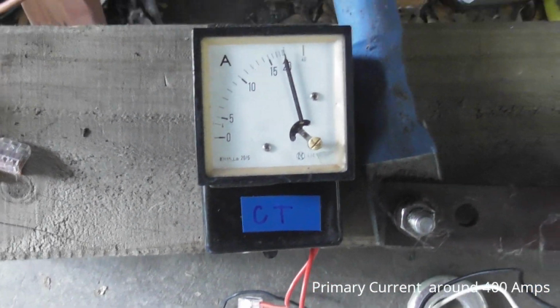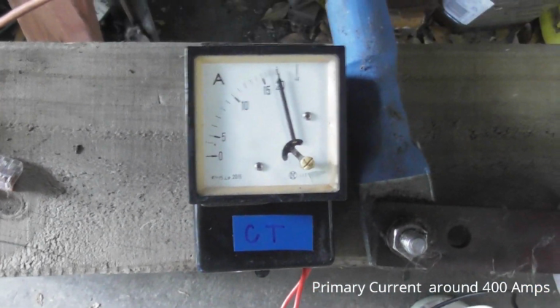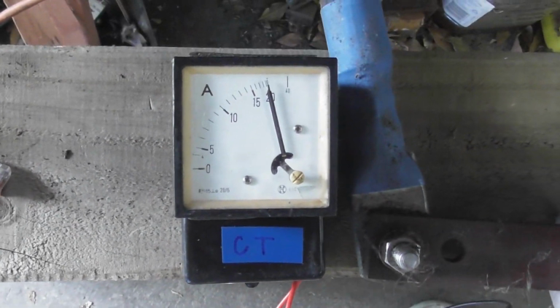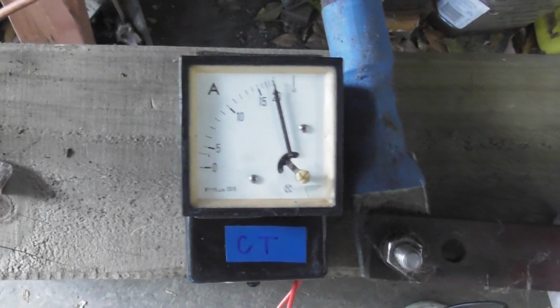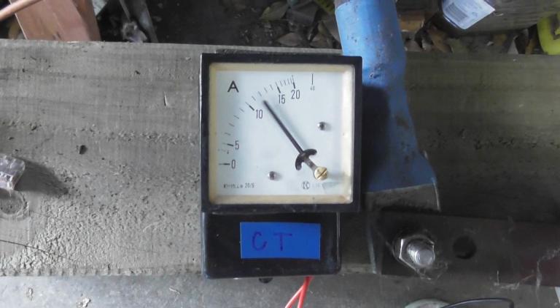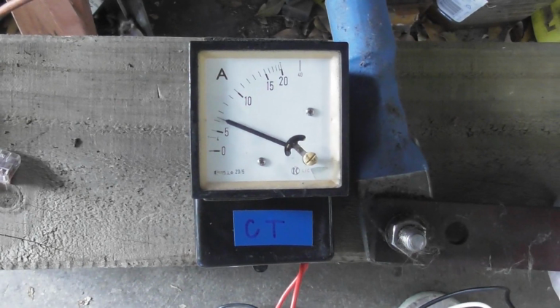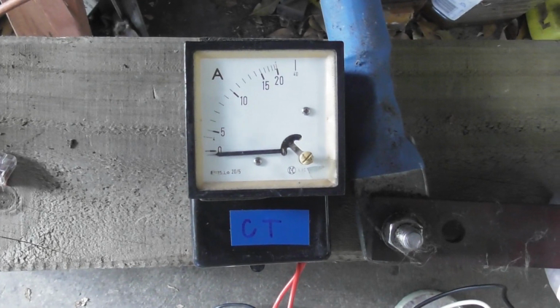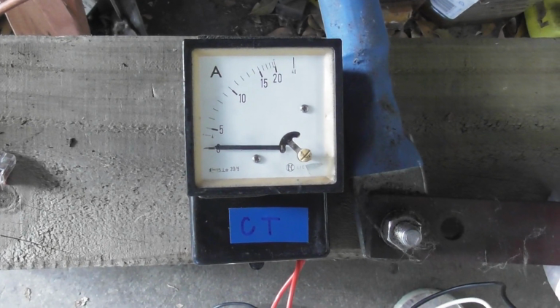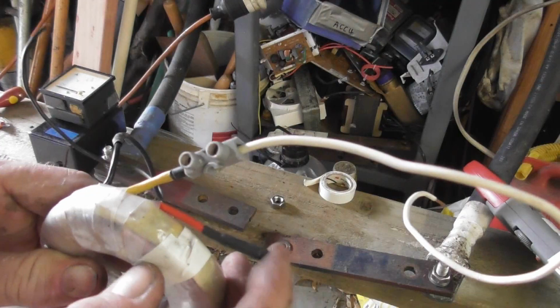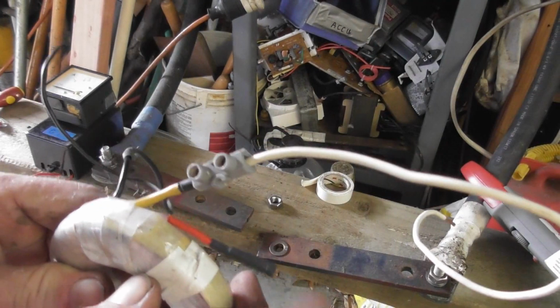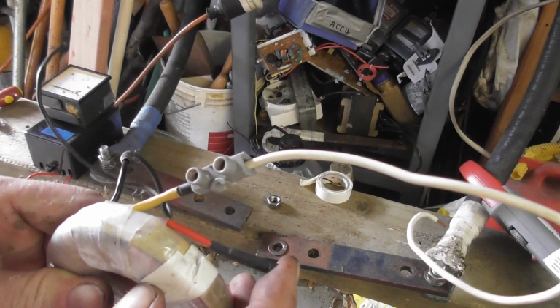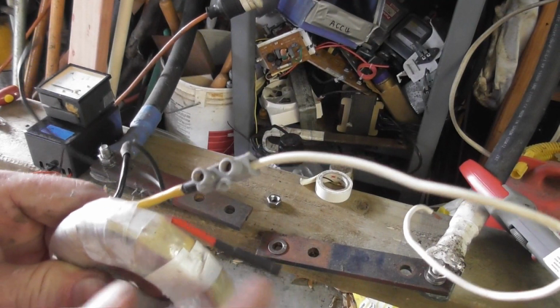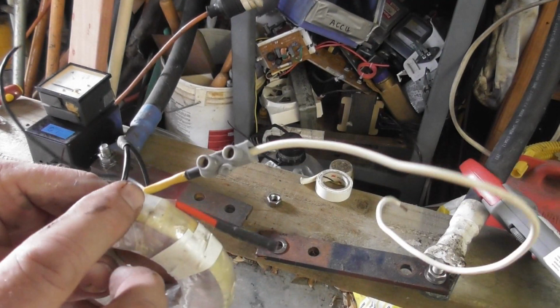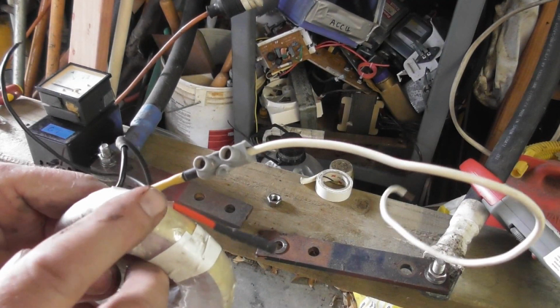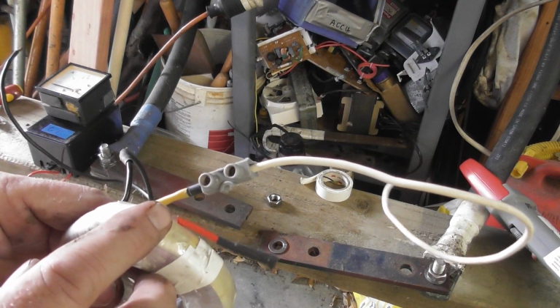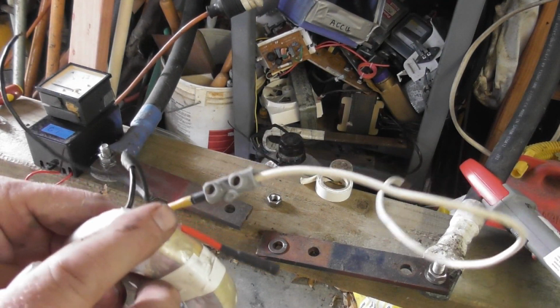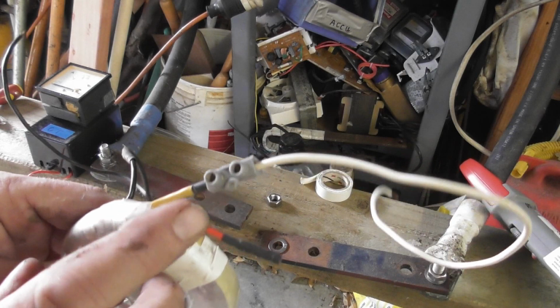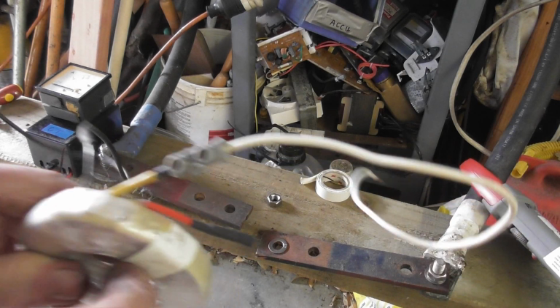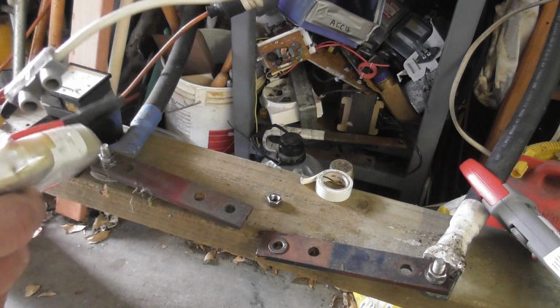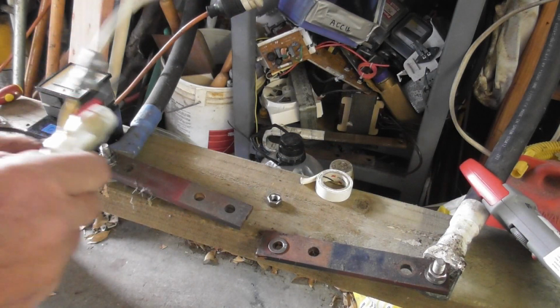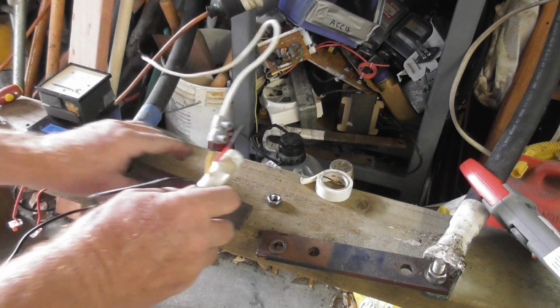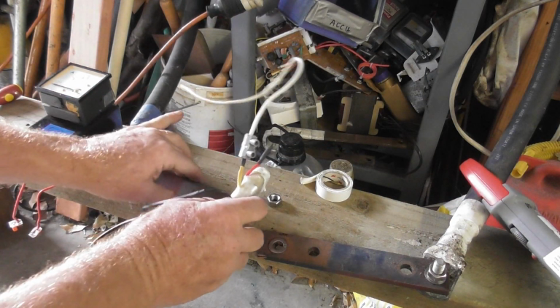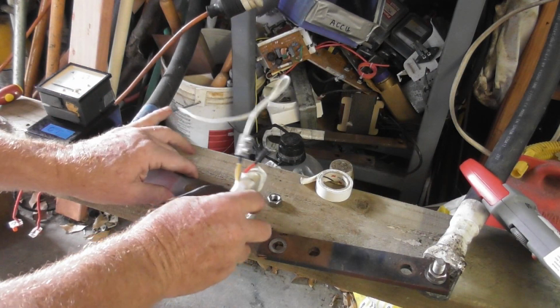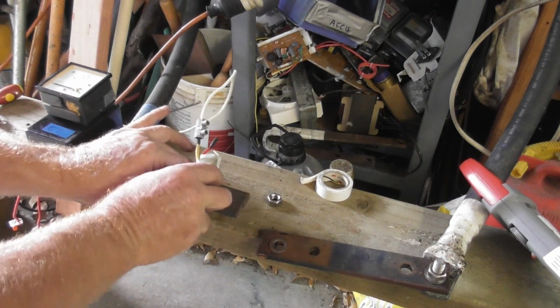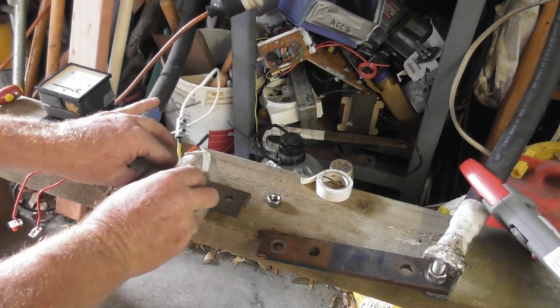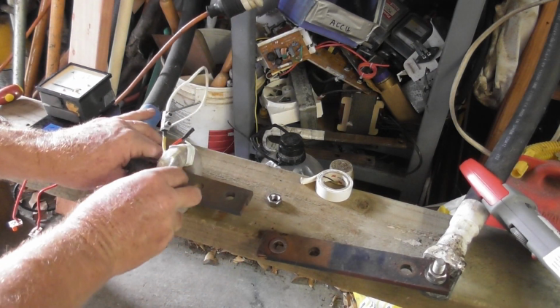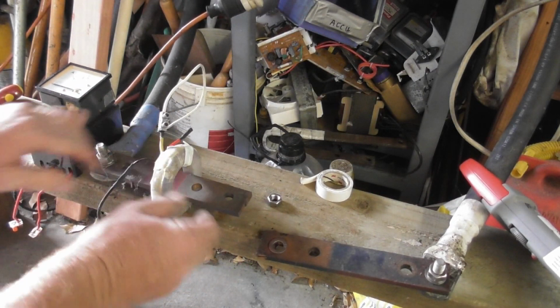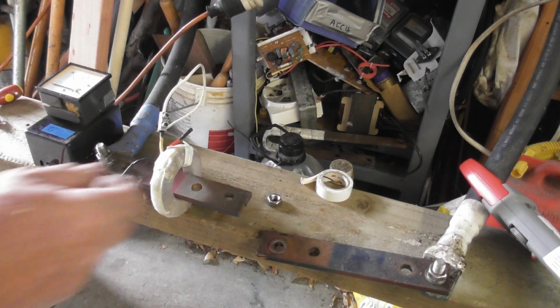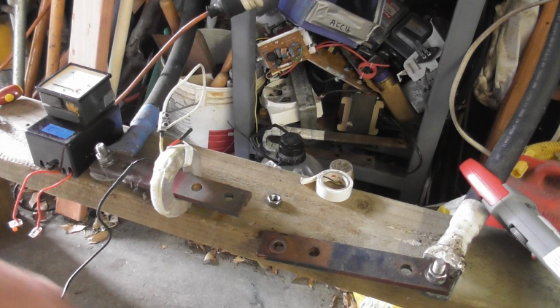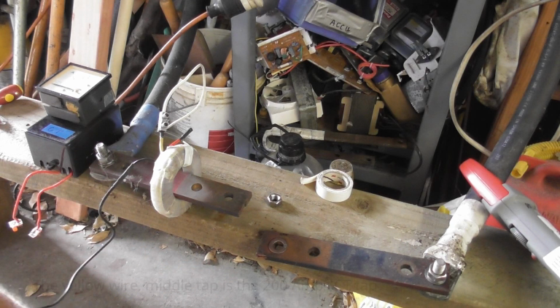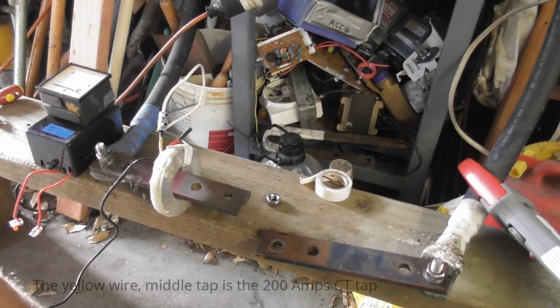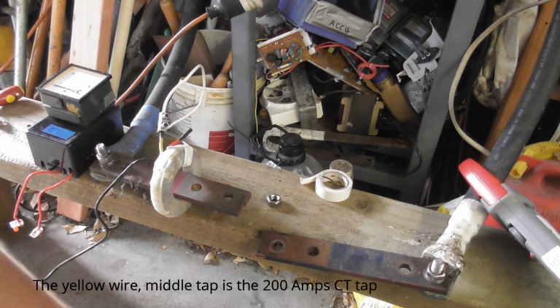I'll whip that down on the variac. I've taken the wire off the 400 tap, so this is supposedly the 200 tap. I'm going to test this again, and now it should only need 200 ampere to get the device to read.